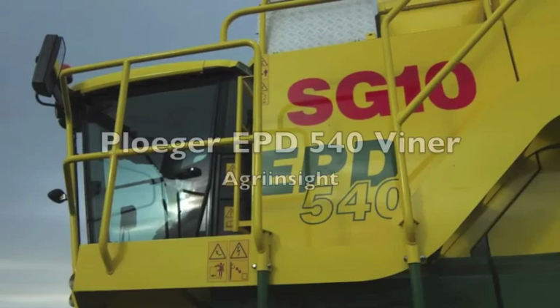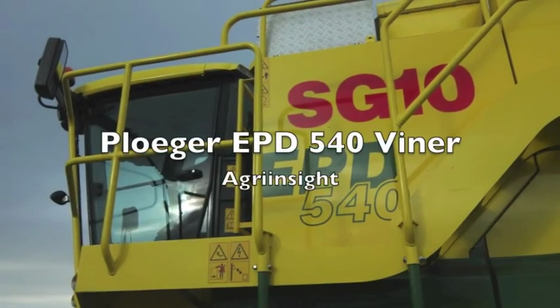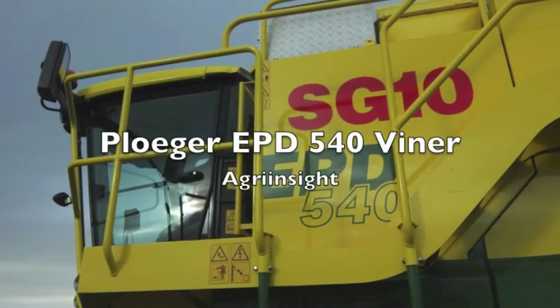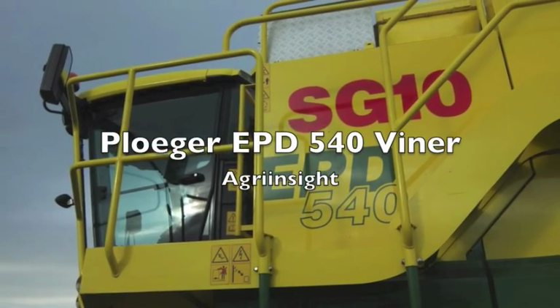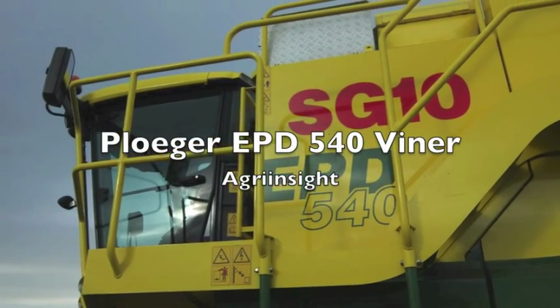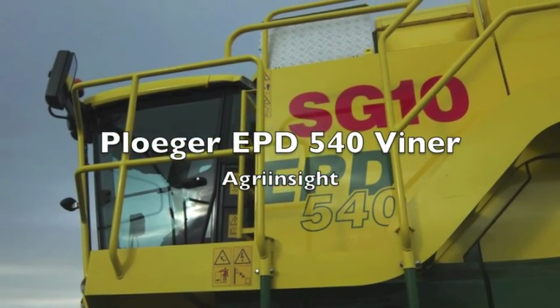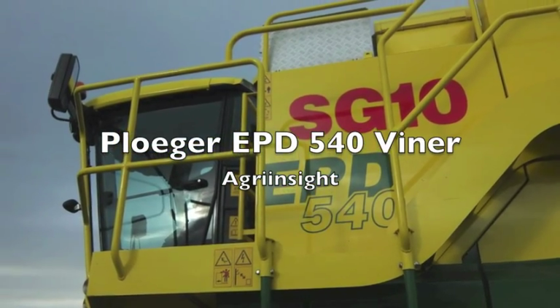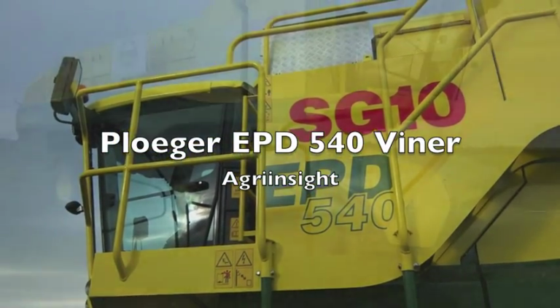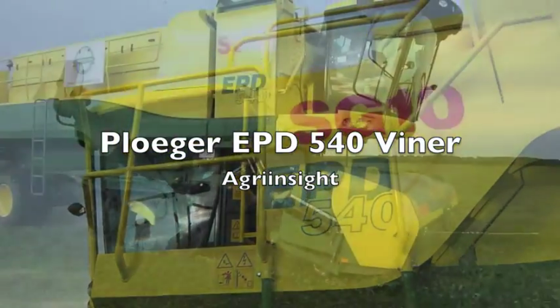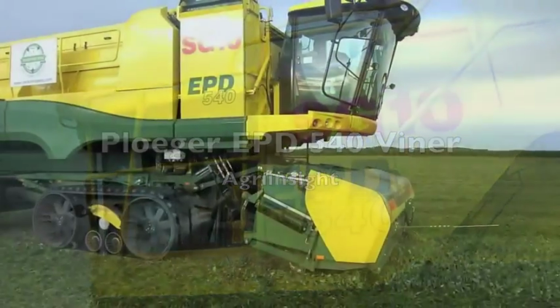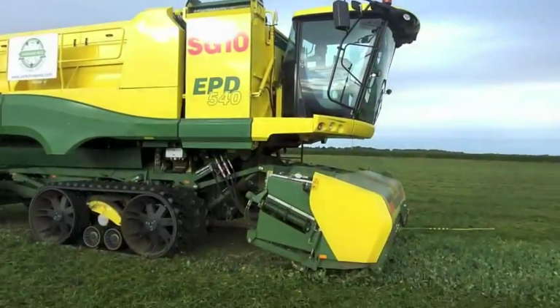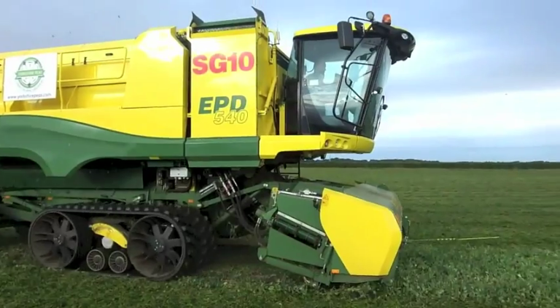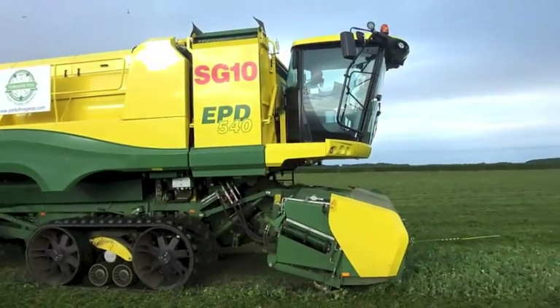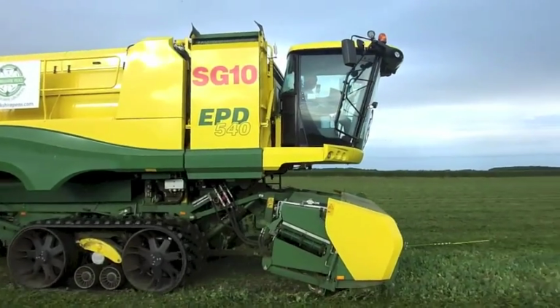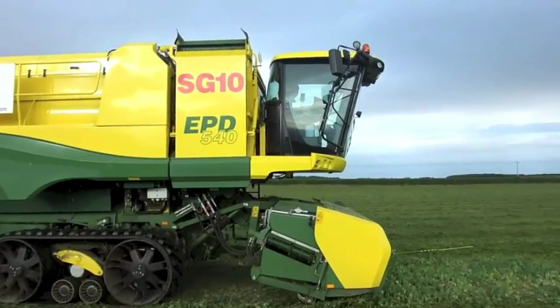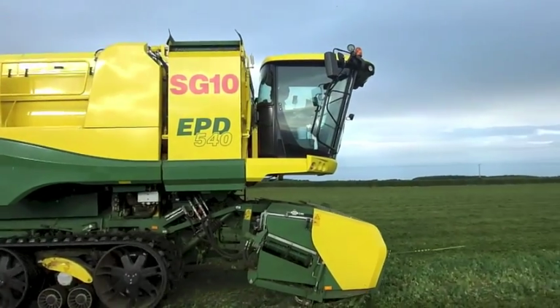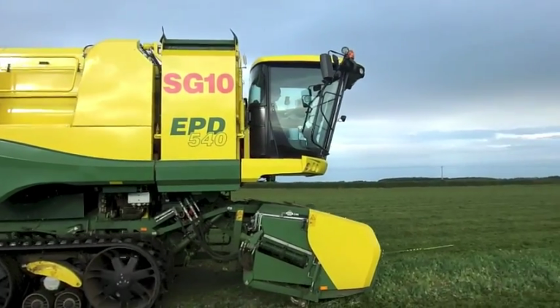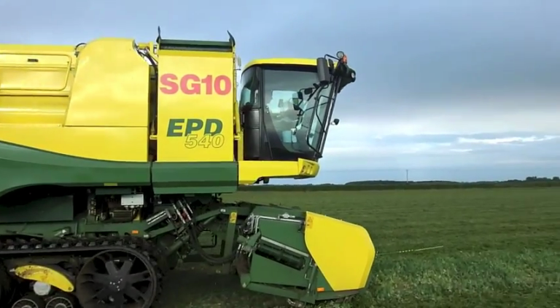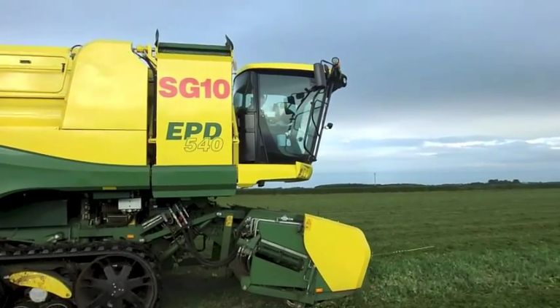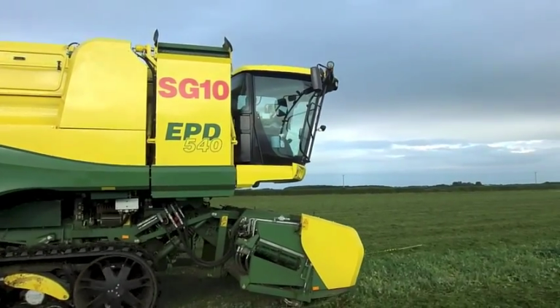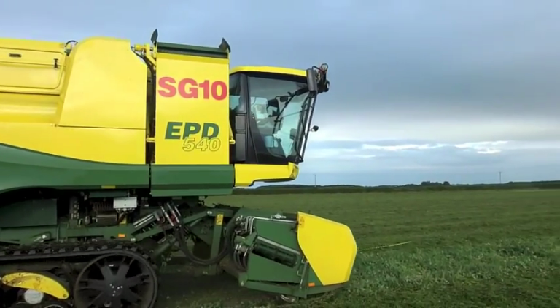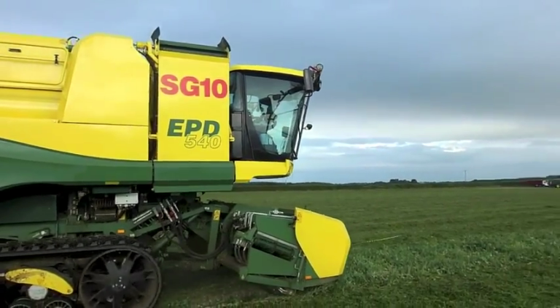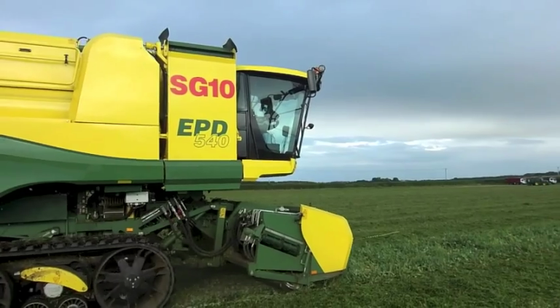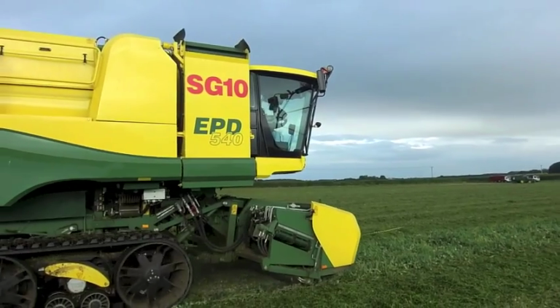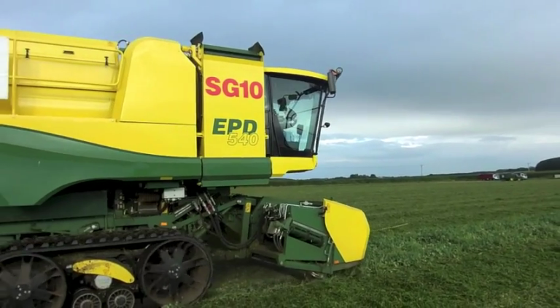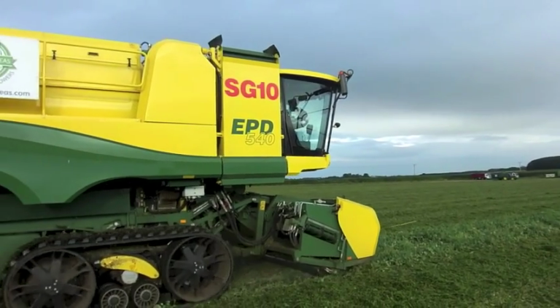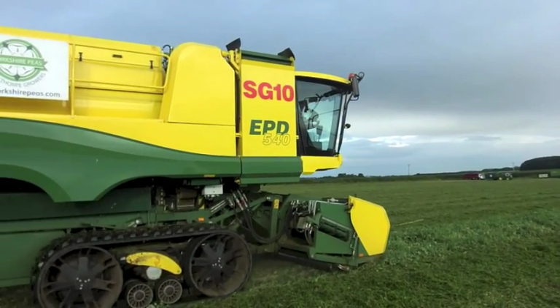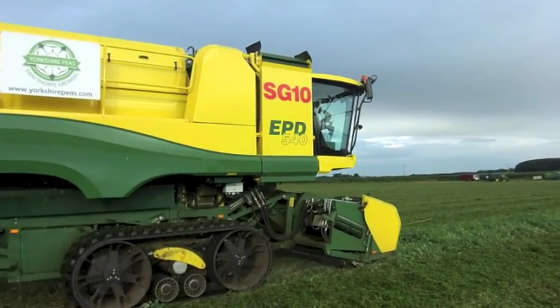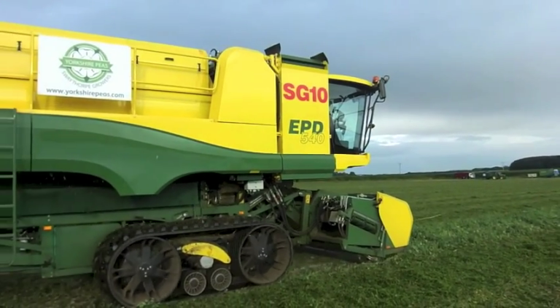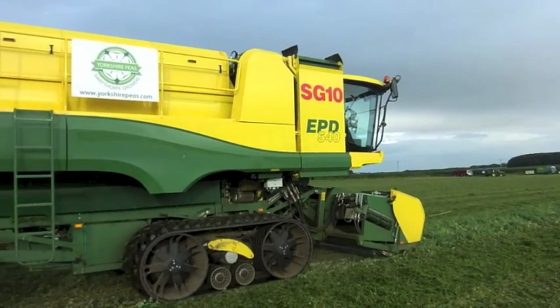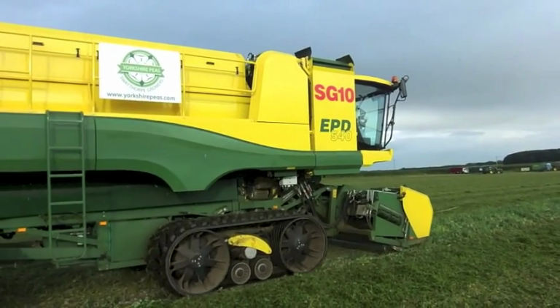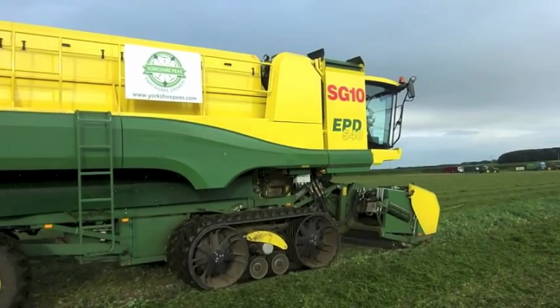For this edition of Agri-Insight, we are looking at Pluger's EPD 540 P-Viner. Swathorpe Growers are a vining group based in Yorkshire. The new Pluger uses the well-established Claas Terratrack system.